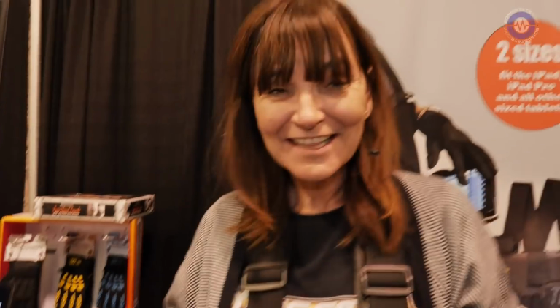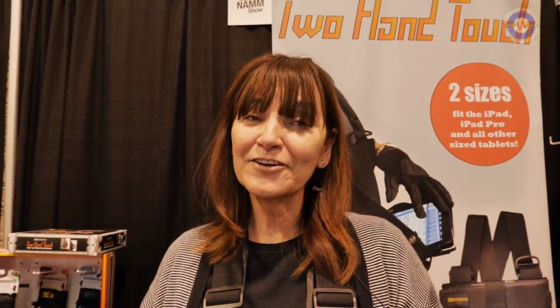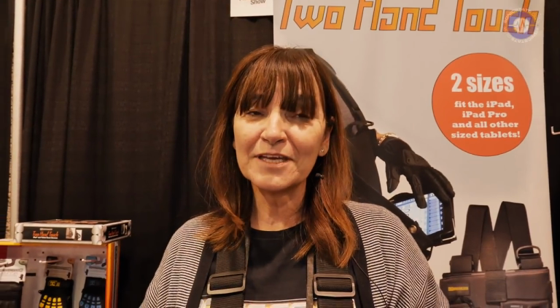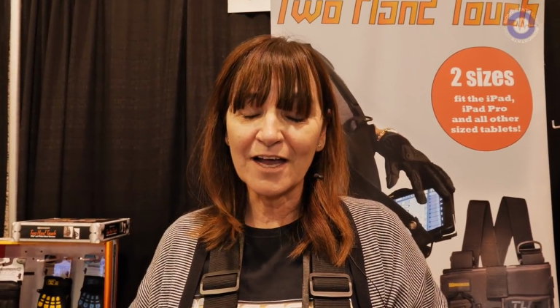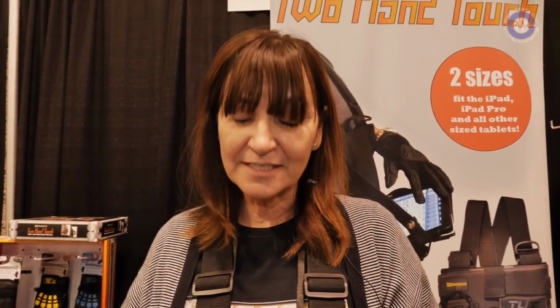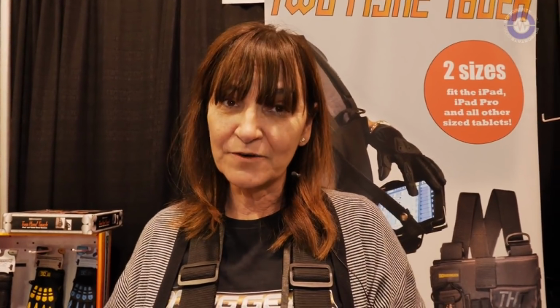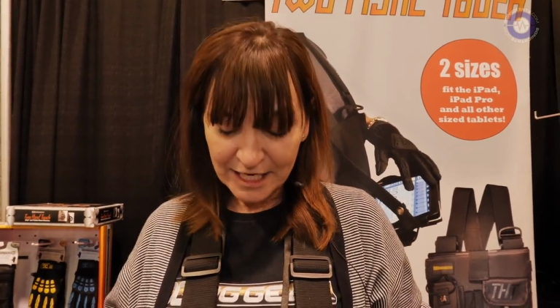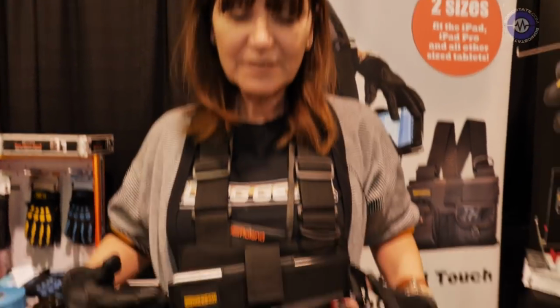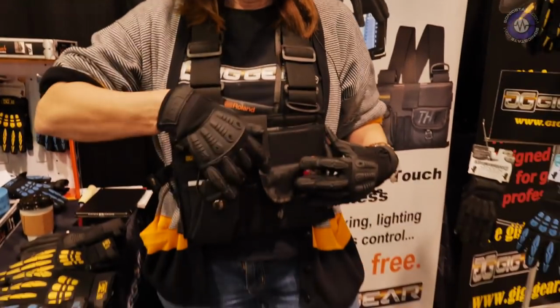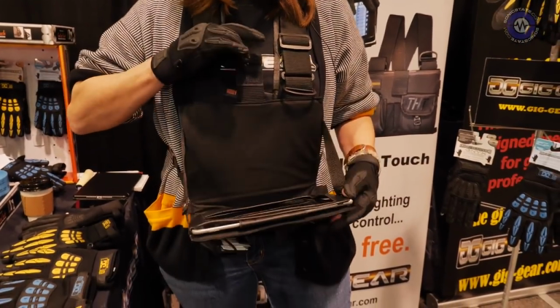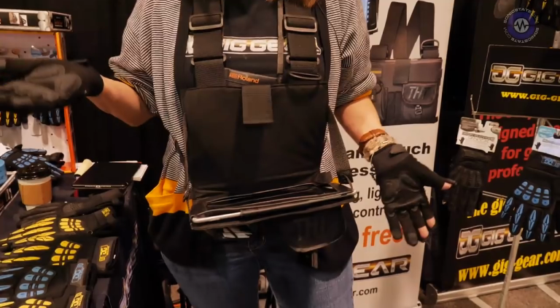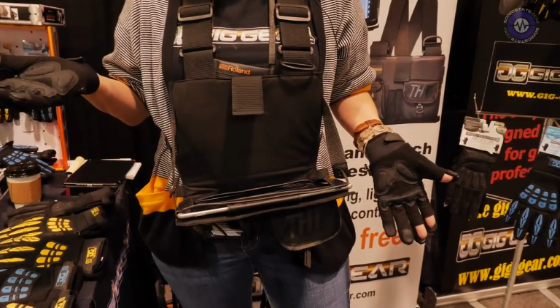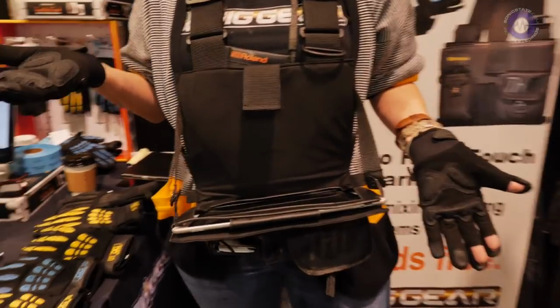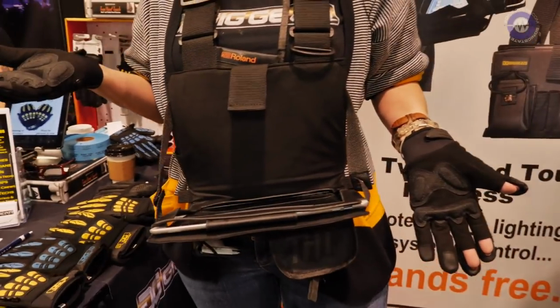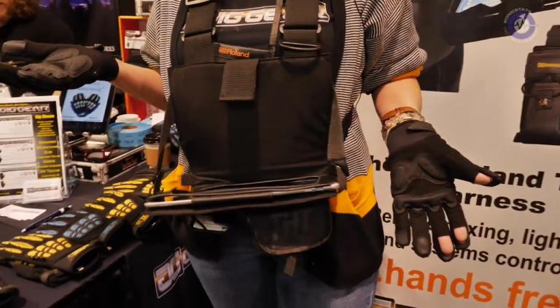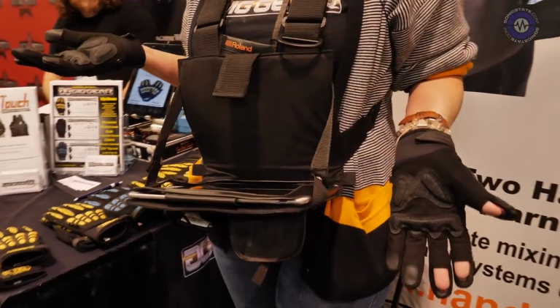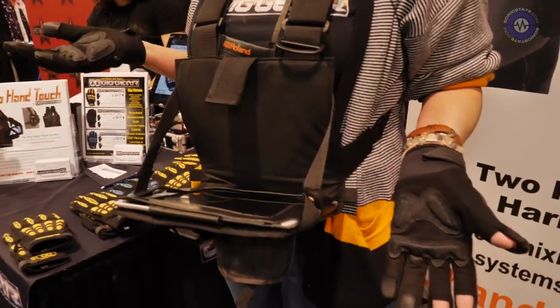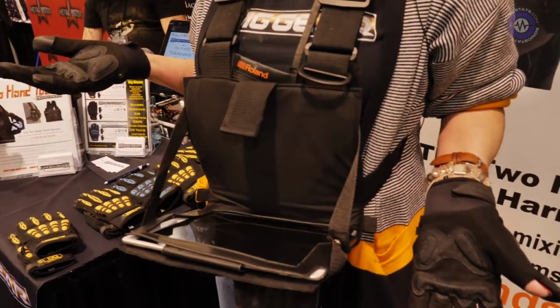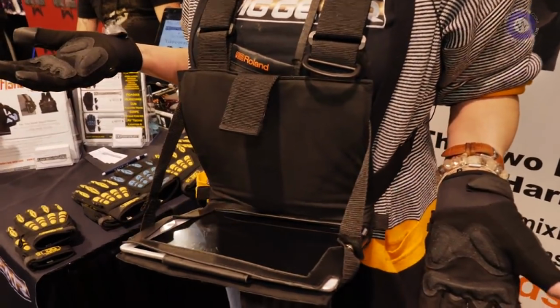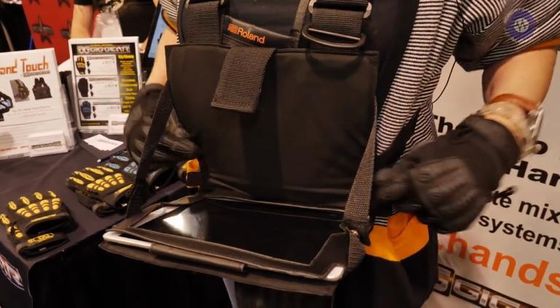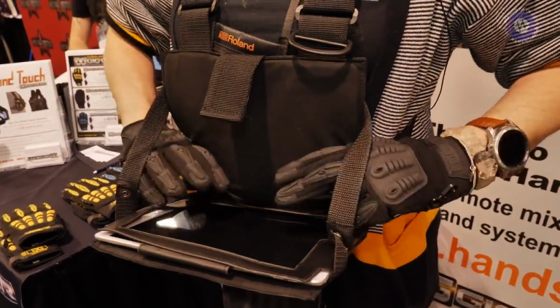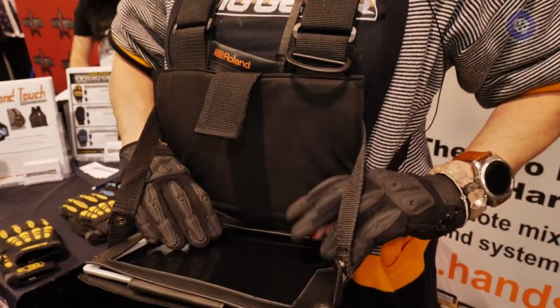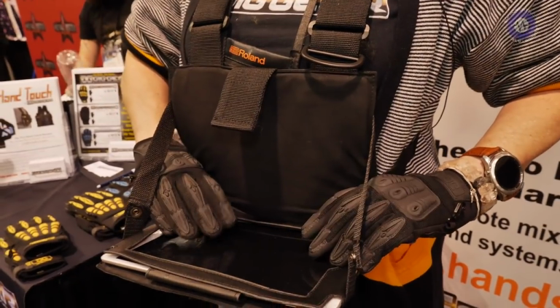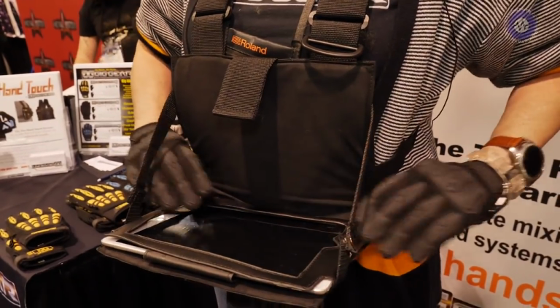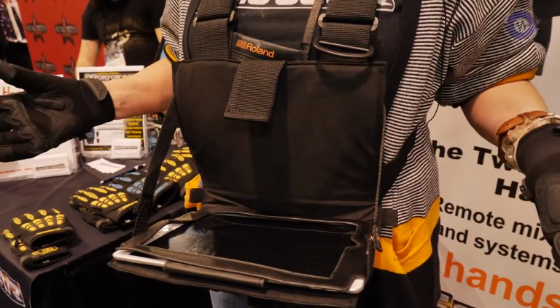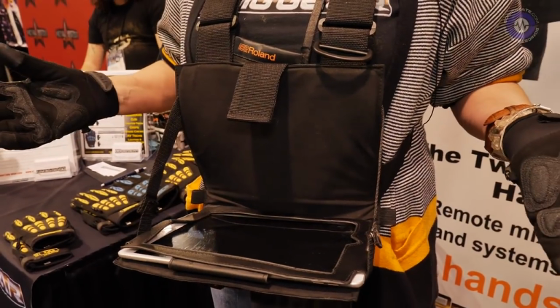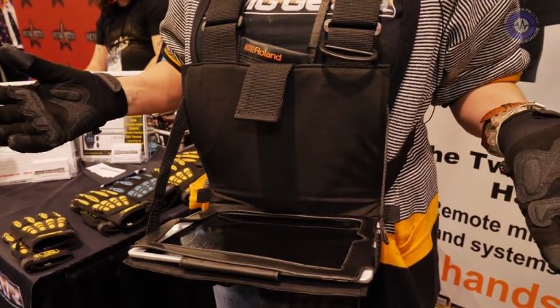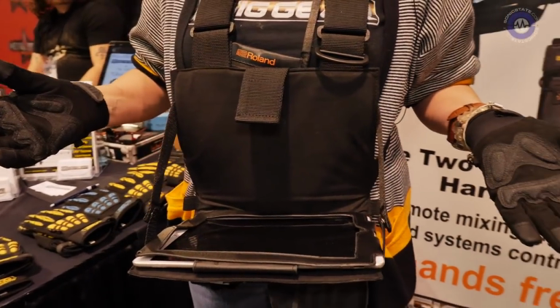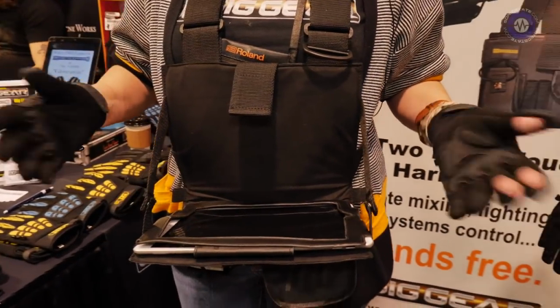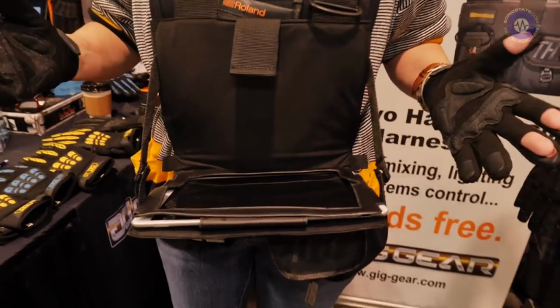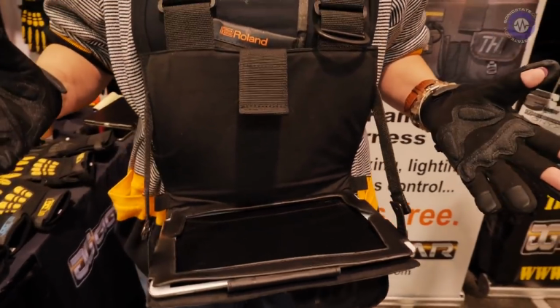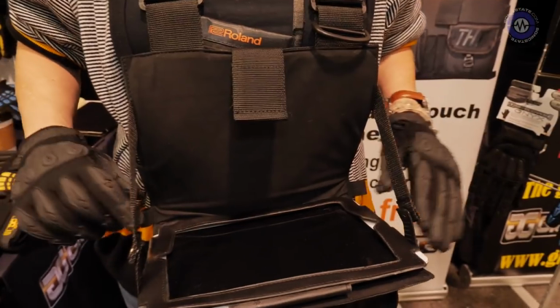The other thing in our line is our Two-Hand Touch. This is the cool thing. This is designed if you're doing any kind of remote sound or lighting. I've got people, stage managers who use them — there's all kinds of applications.